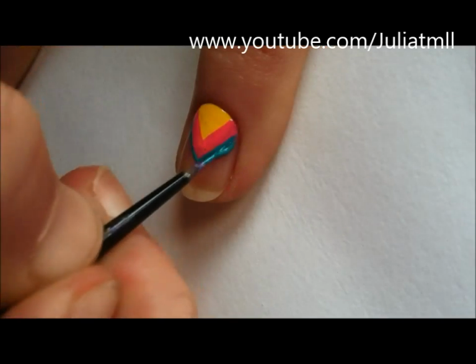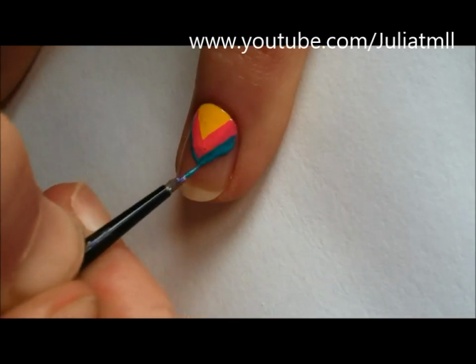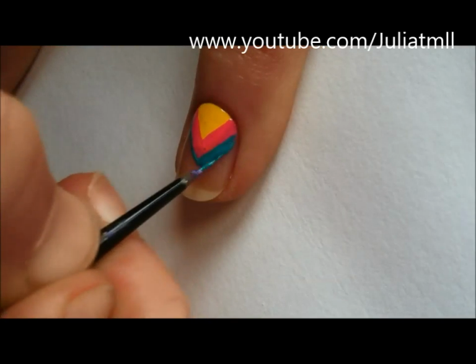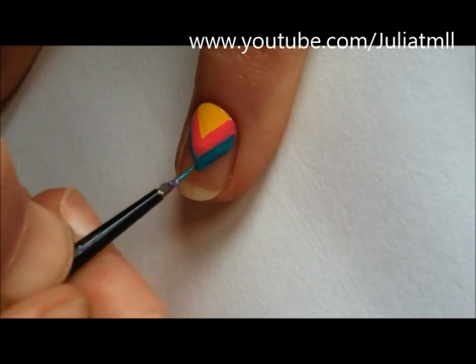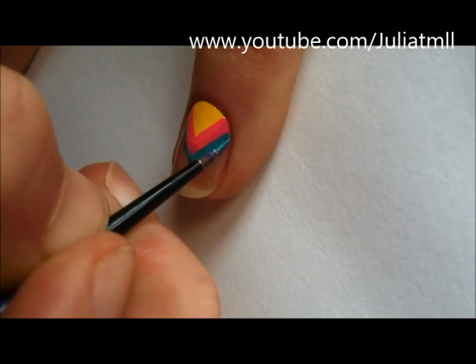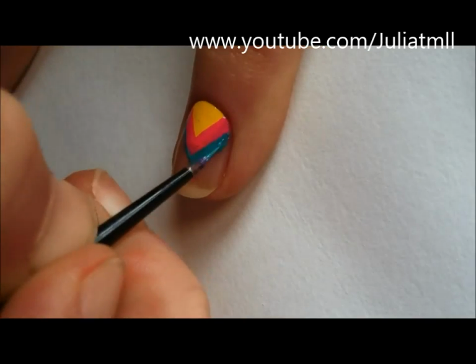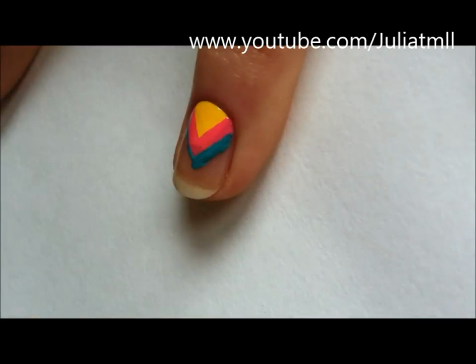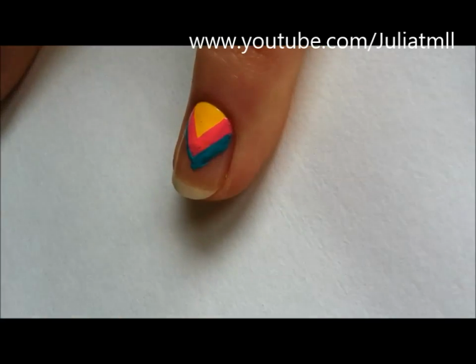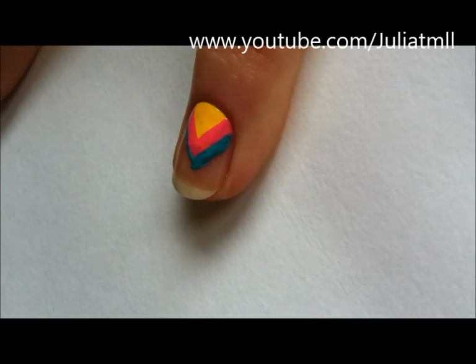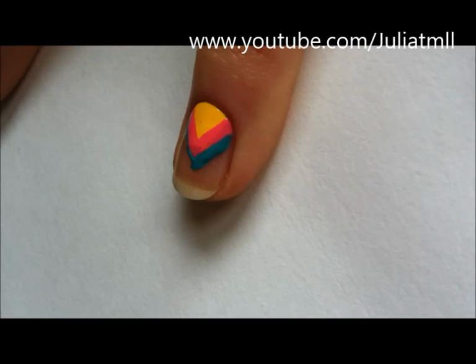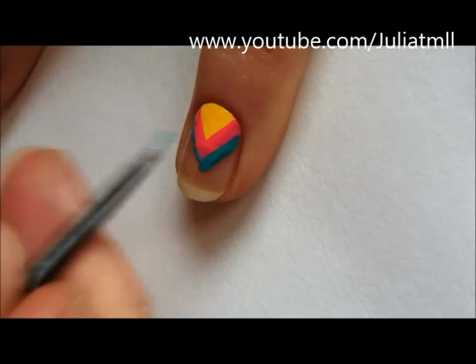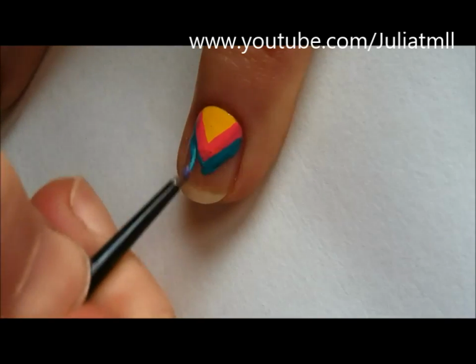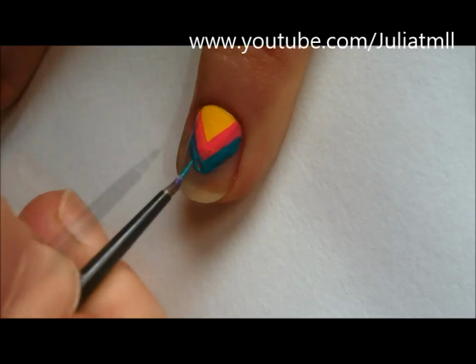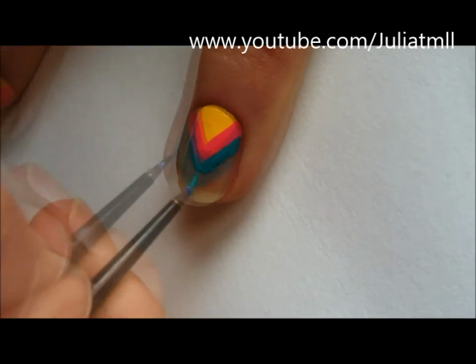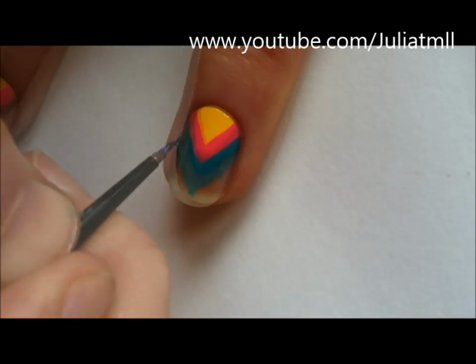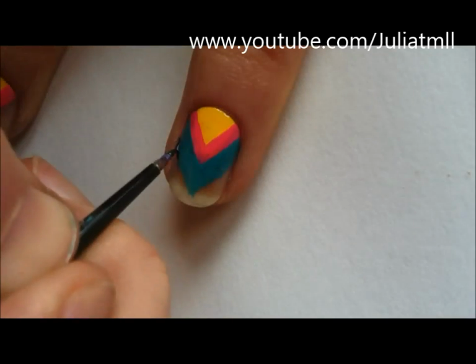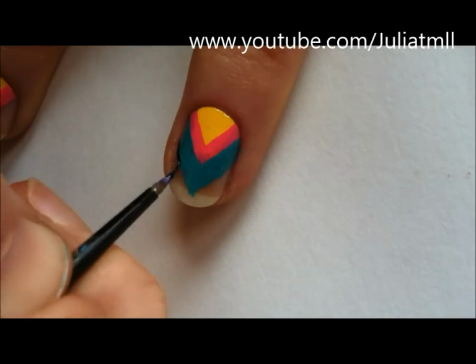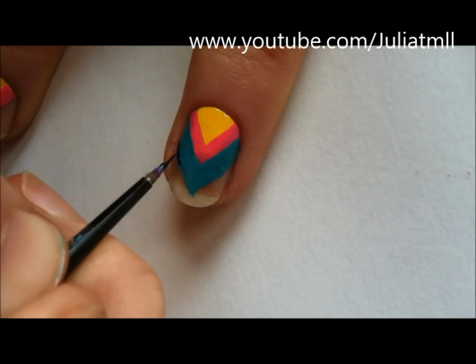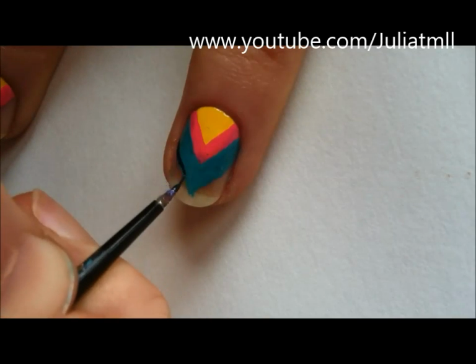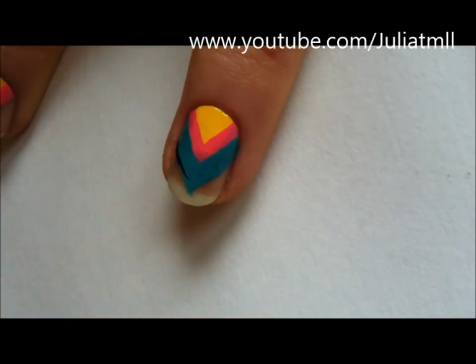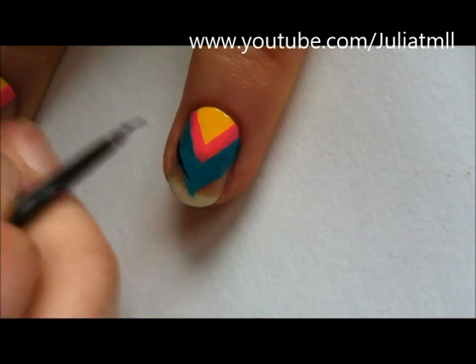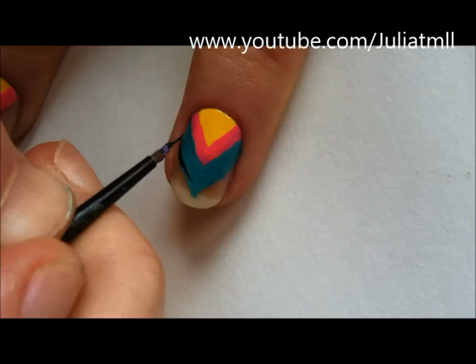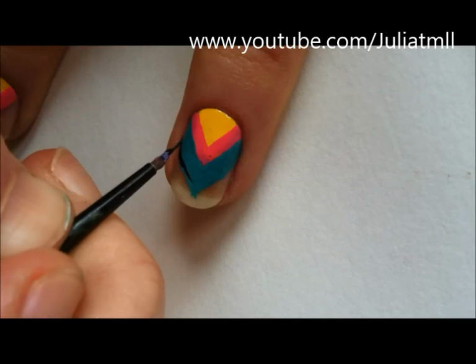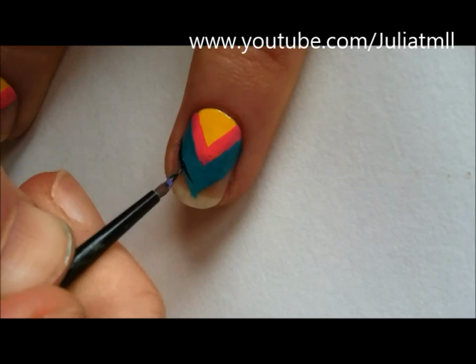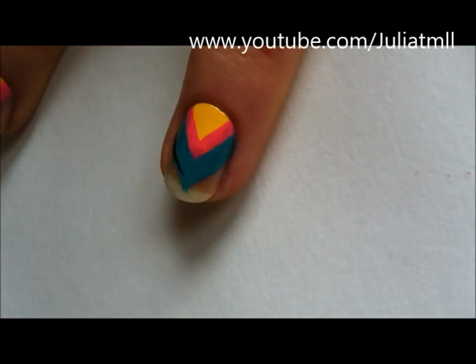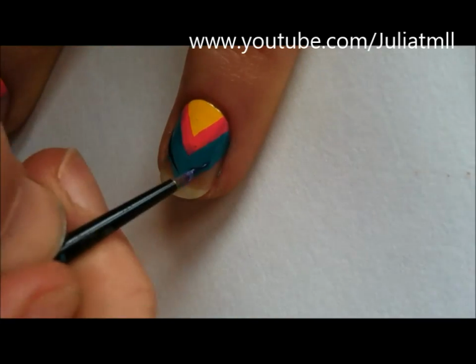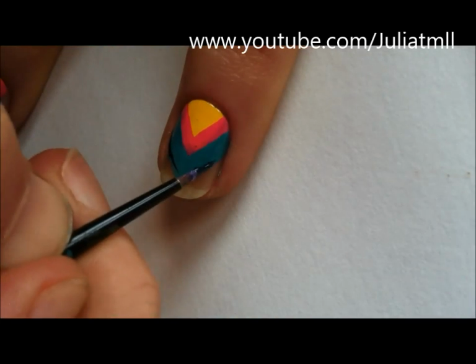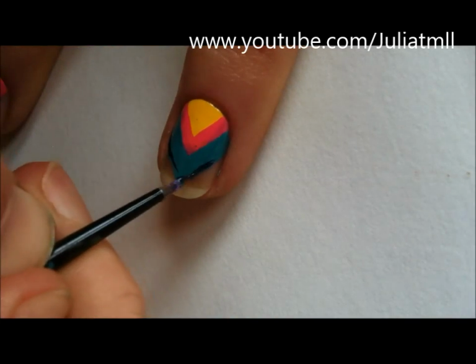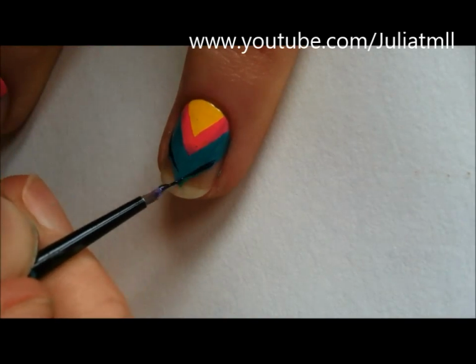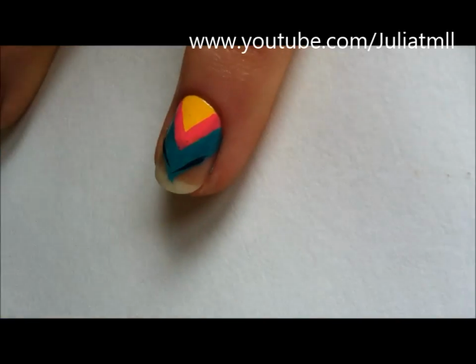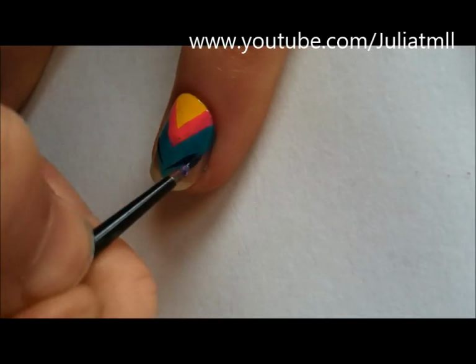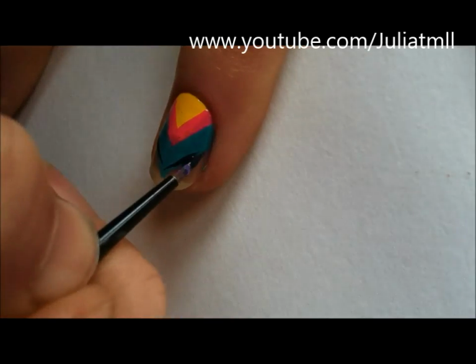You're going to use the same technique using blue nail polish to continue the pattern. Then finally use dark blue or a navy blue nail polish to fill in the rest of your nail.